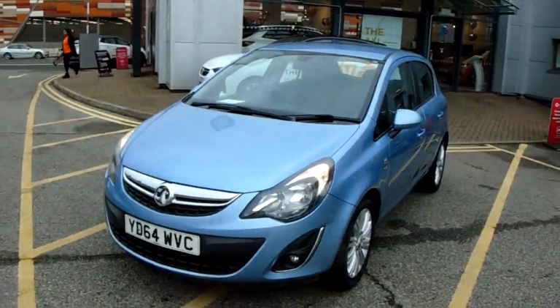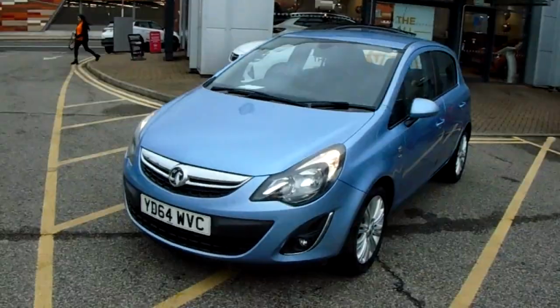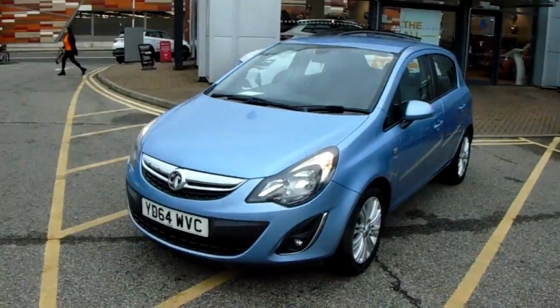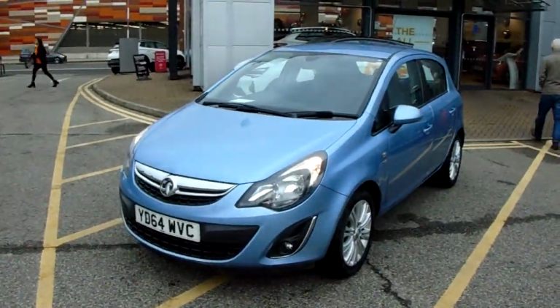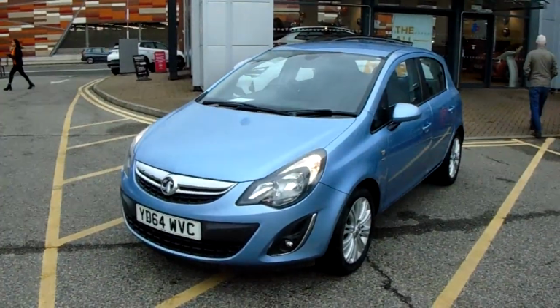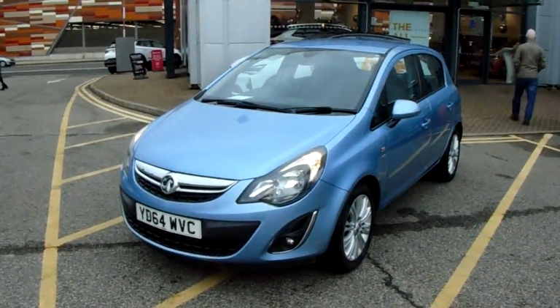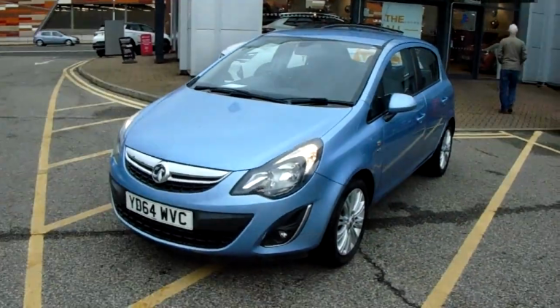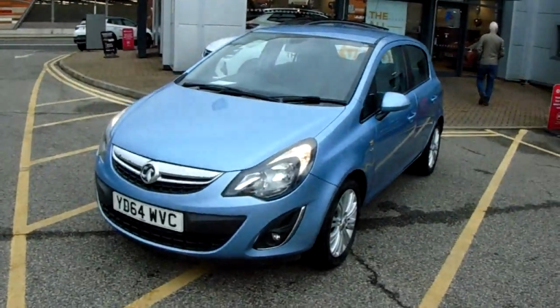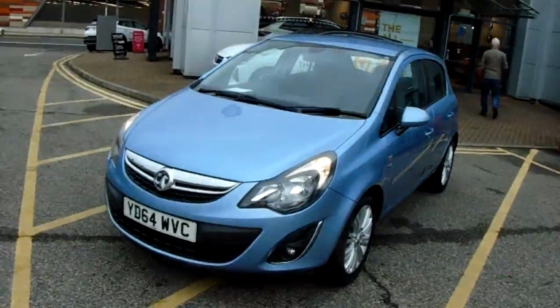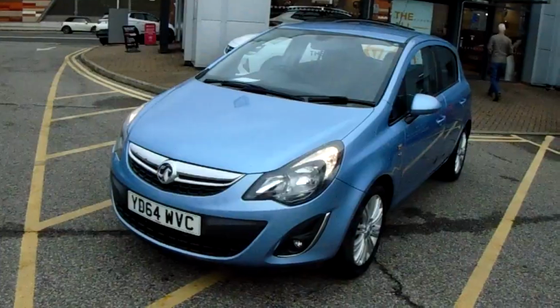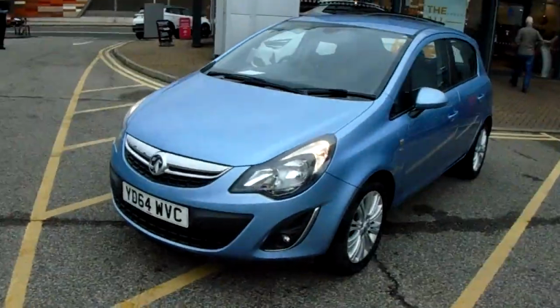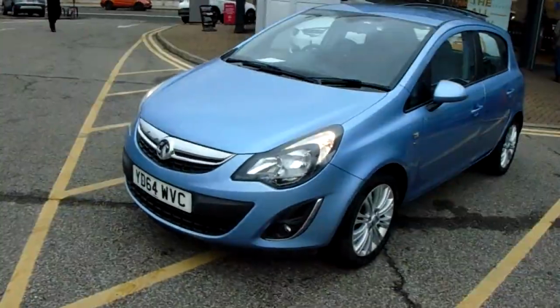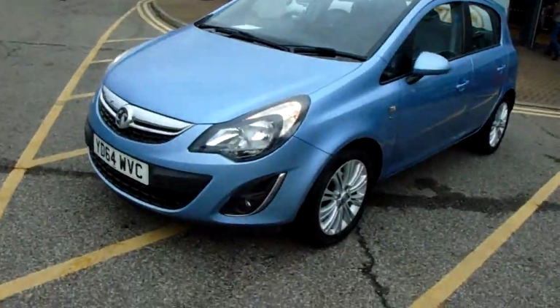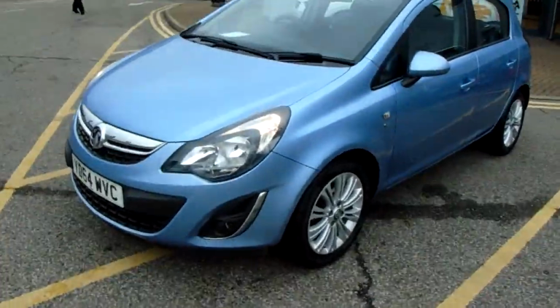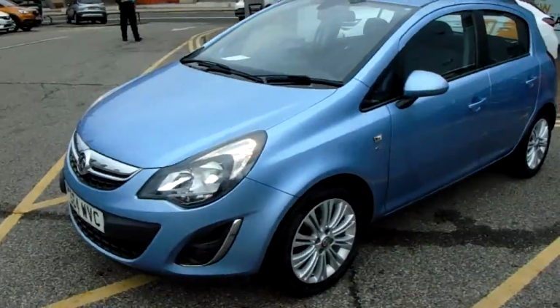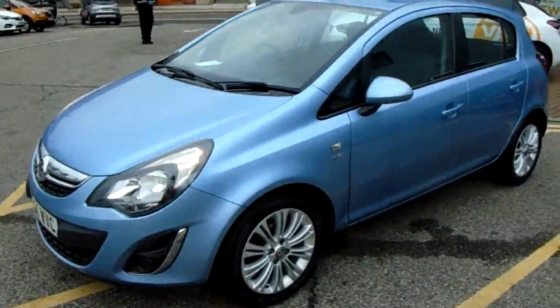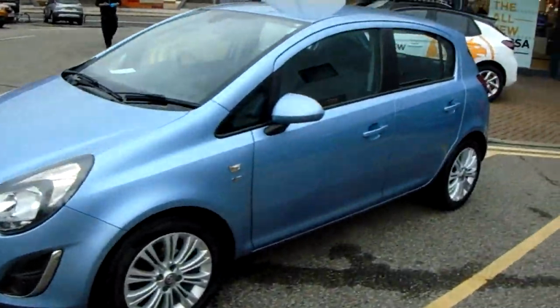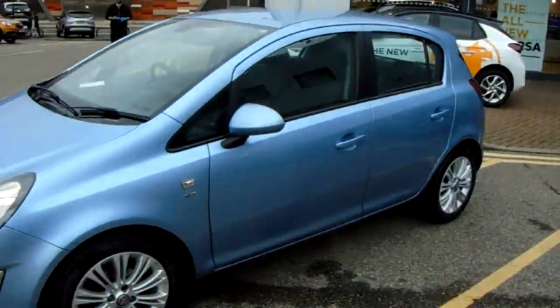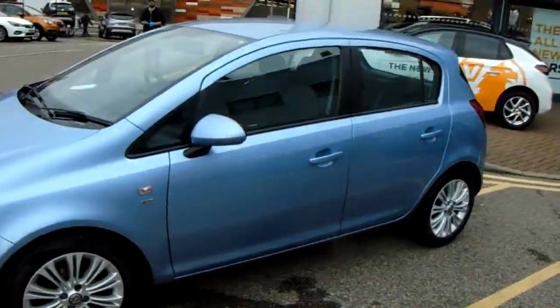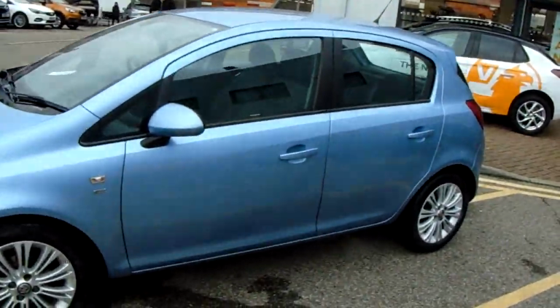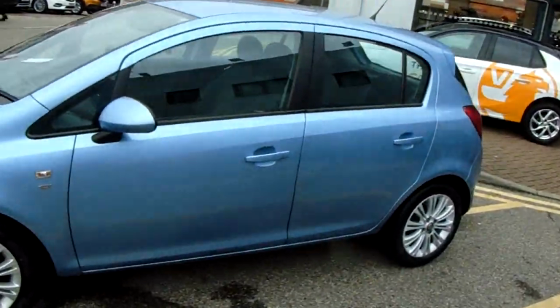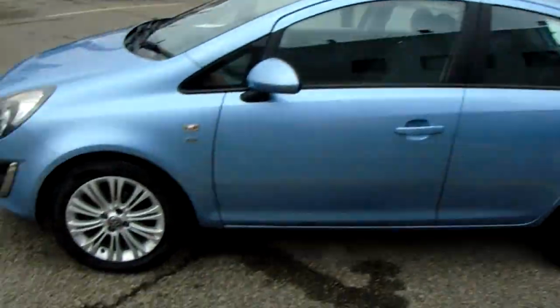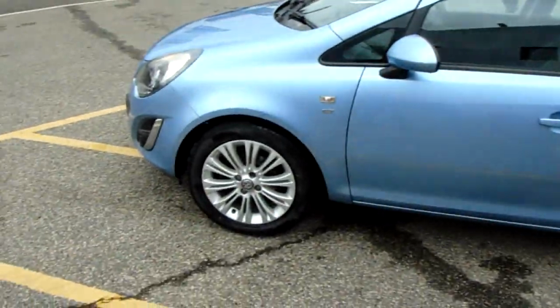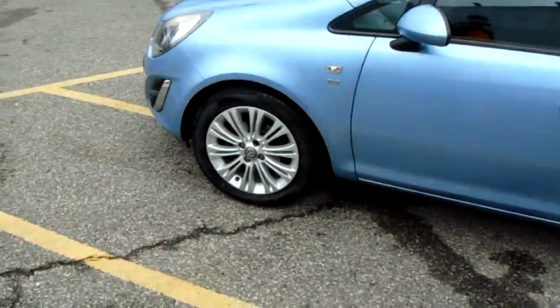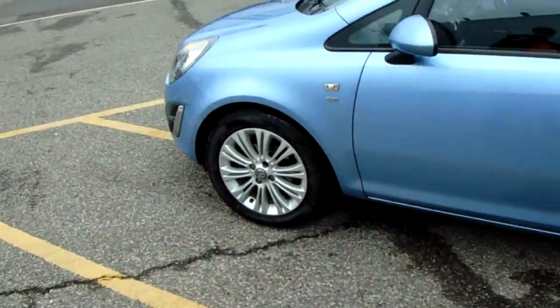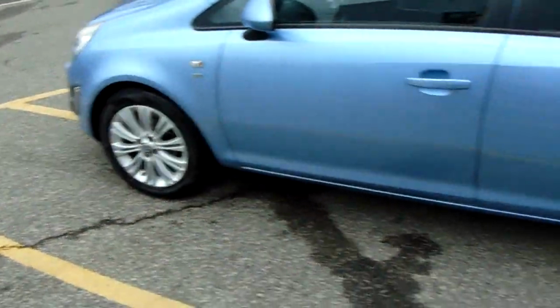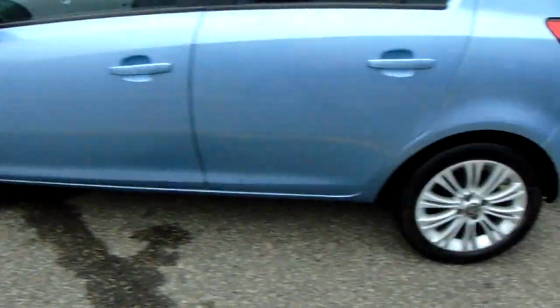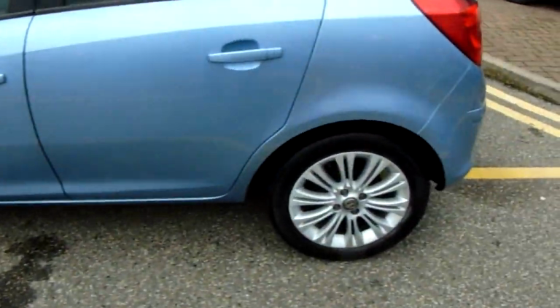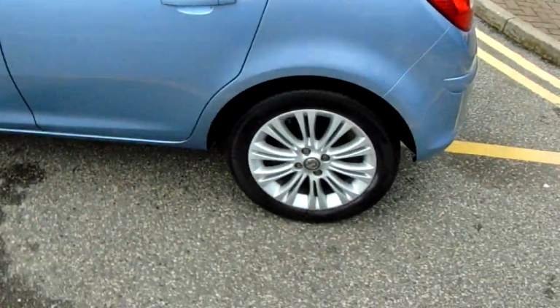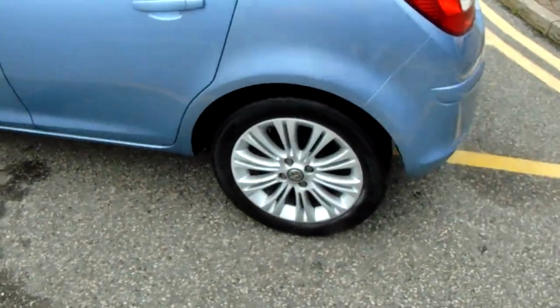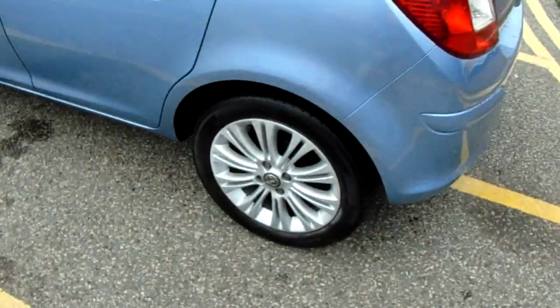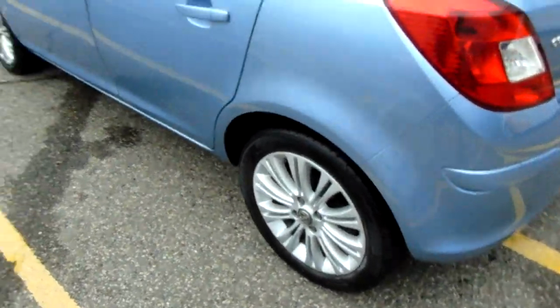I'll take us on a quick walk around the car now to show you some of the features of this Vauxhall Corsa. If we have a look at the car itself, you can see the car is finished in light blue and you do have 16 inch alloy wheels as you can see just here as well.